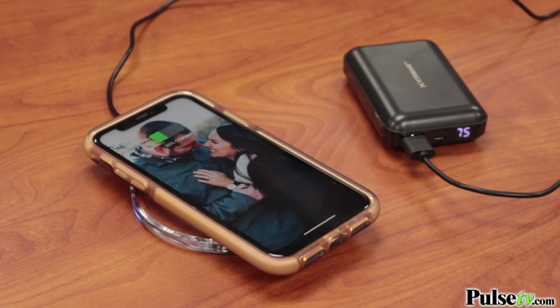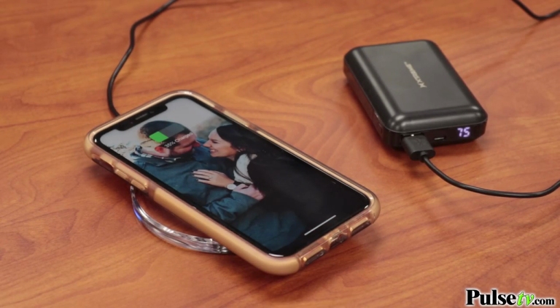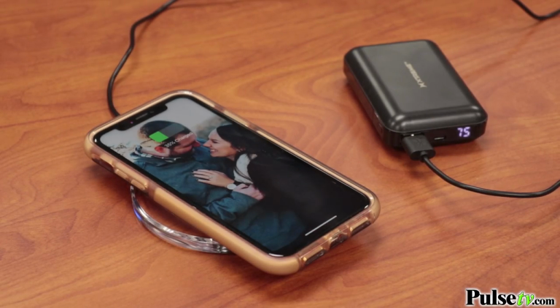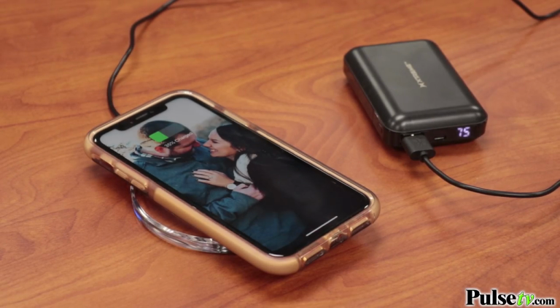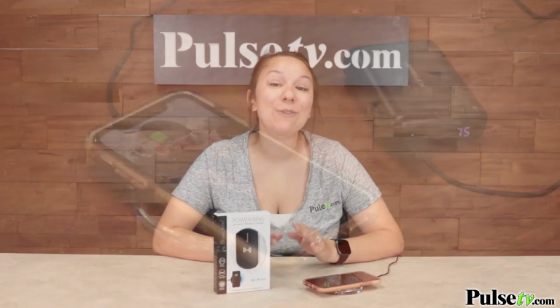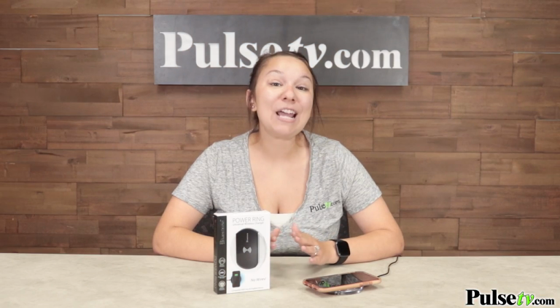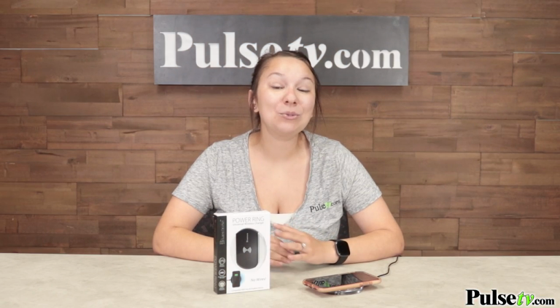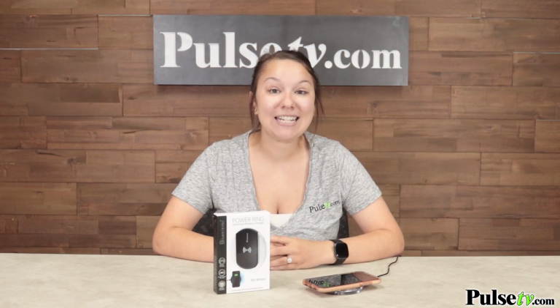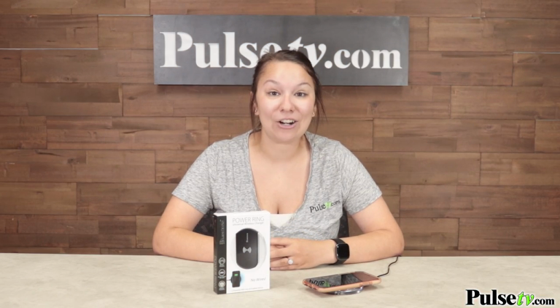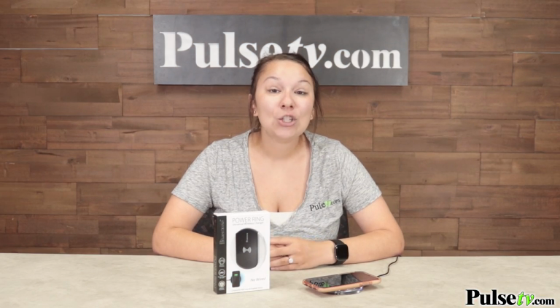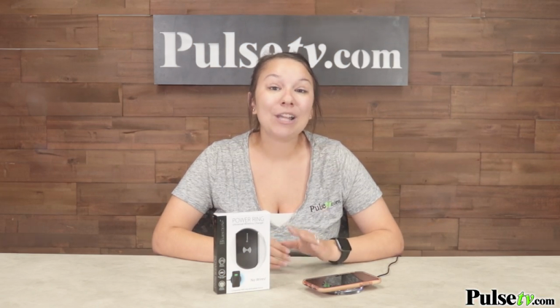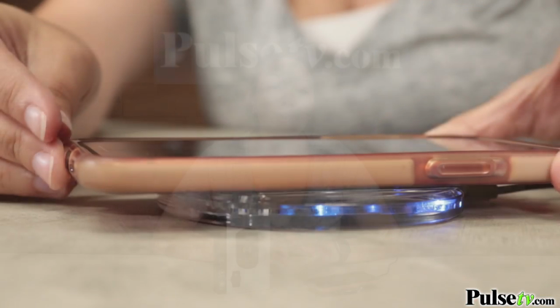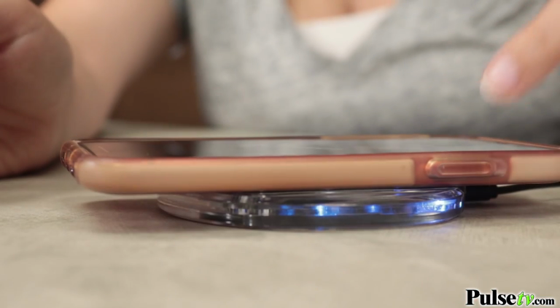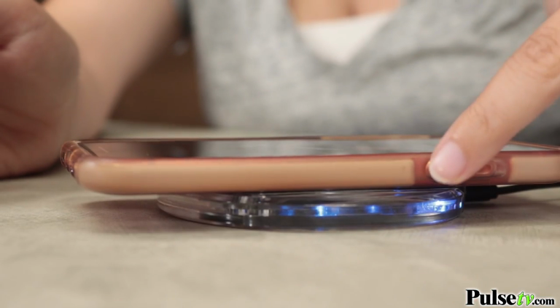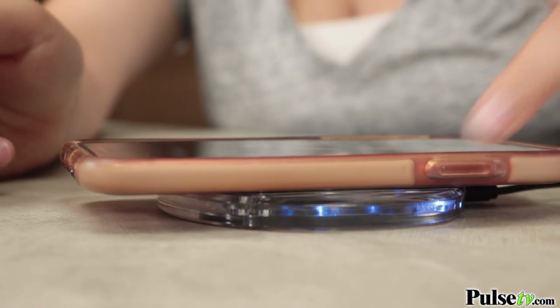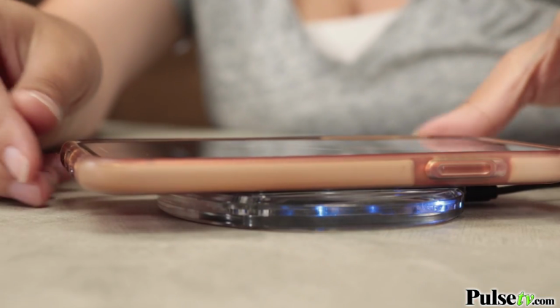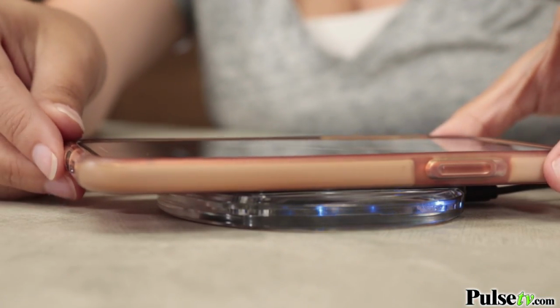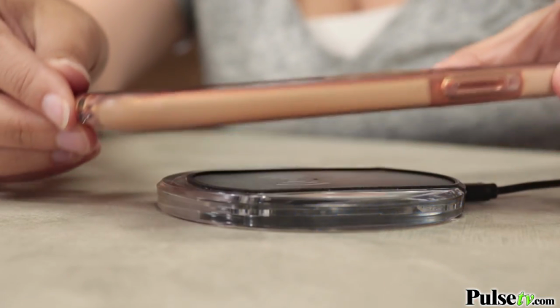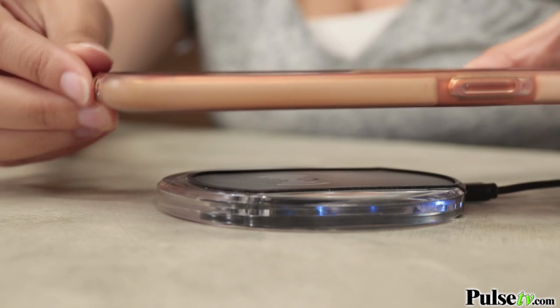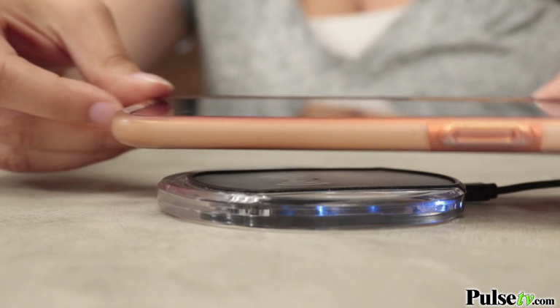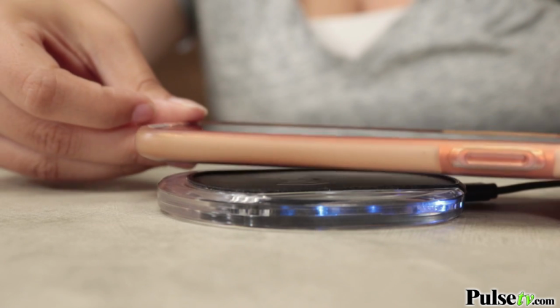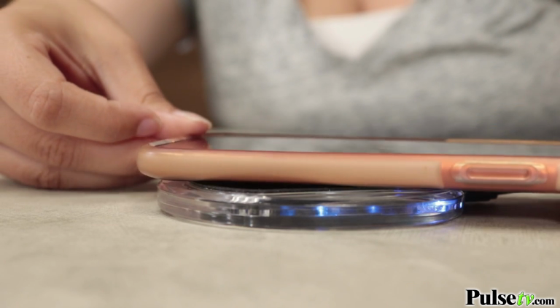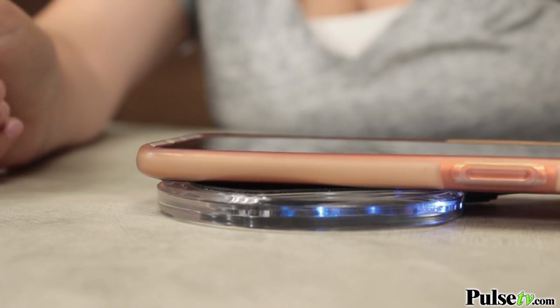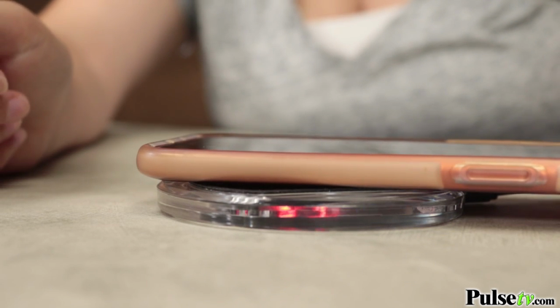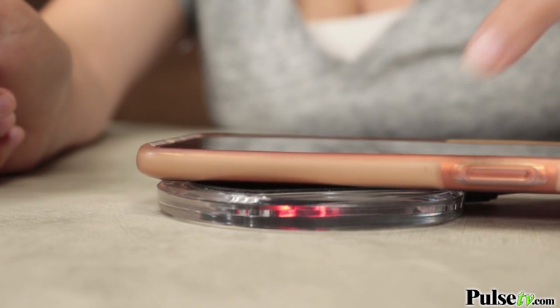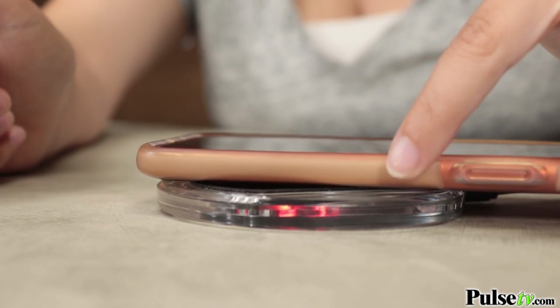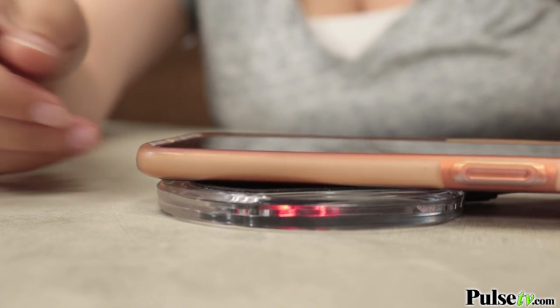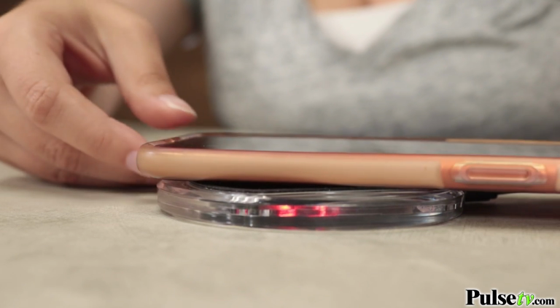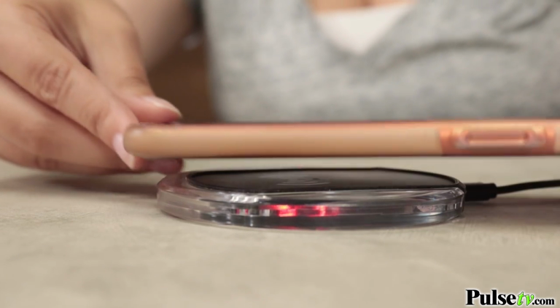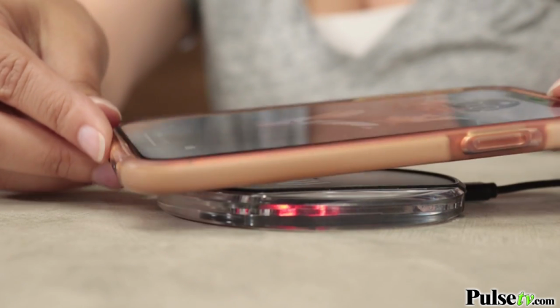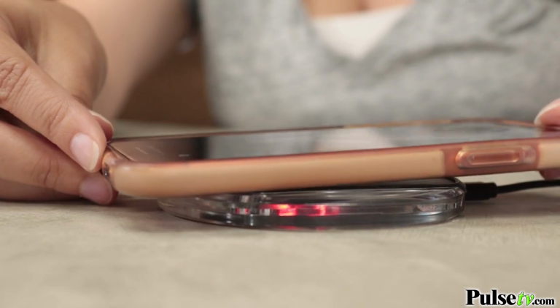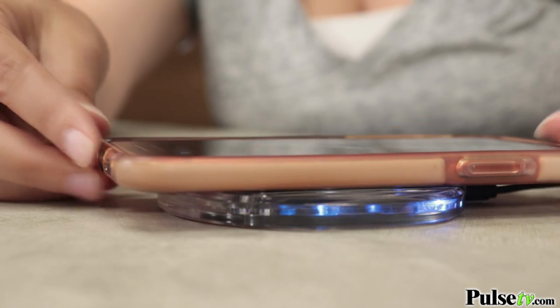What's really cool about this is that there is a red and blue light indicator. So if you place your phone and you notice a stagnant blue light, that means you are good to go. If you notice a red flashing light, that means that you have to readjust your phone in order to get it to charge.